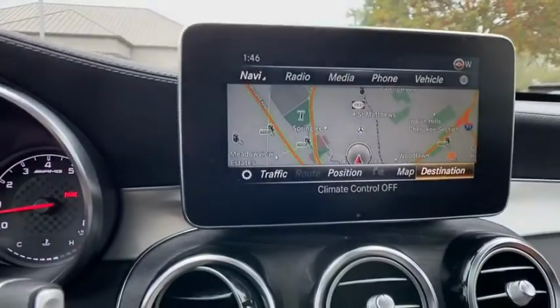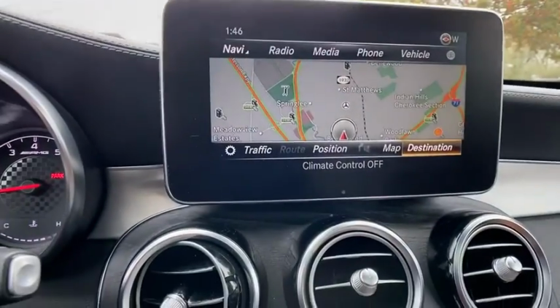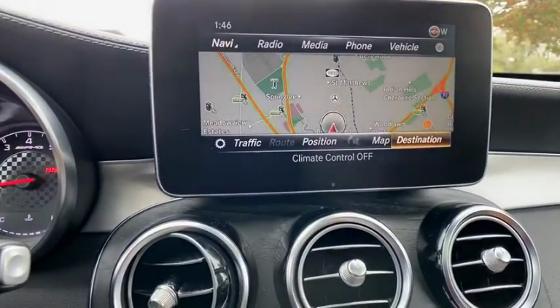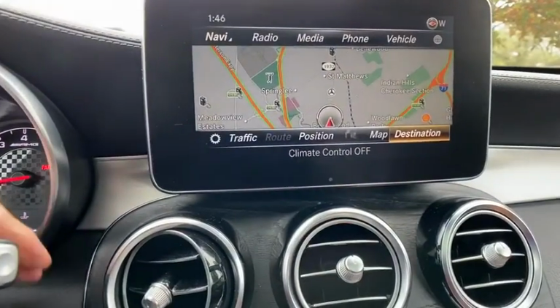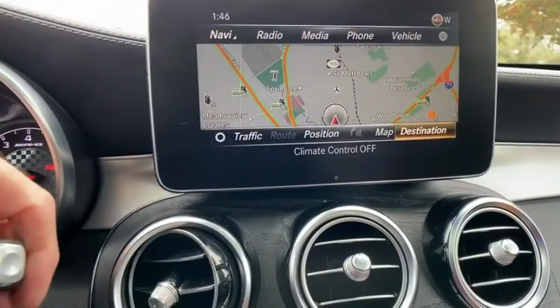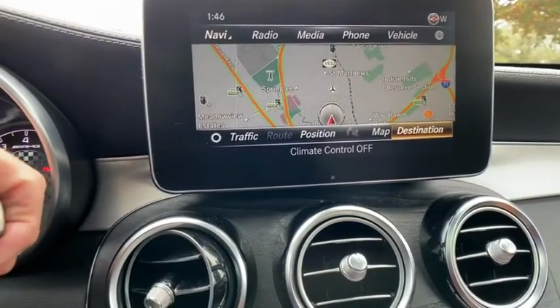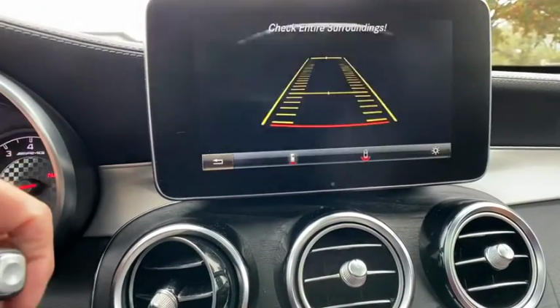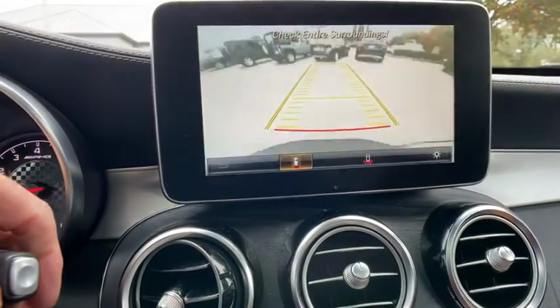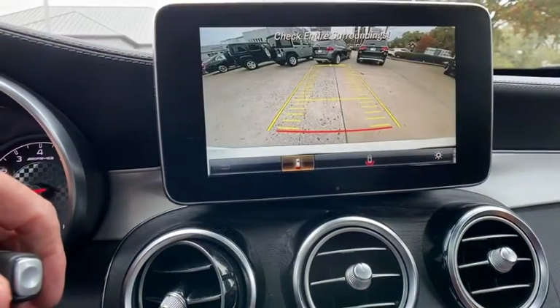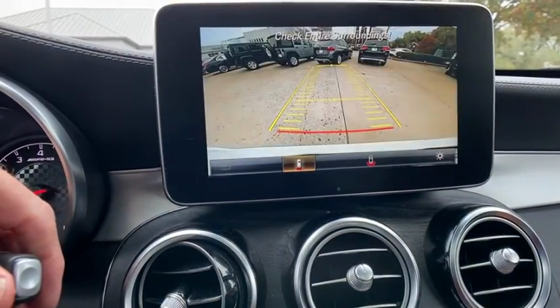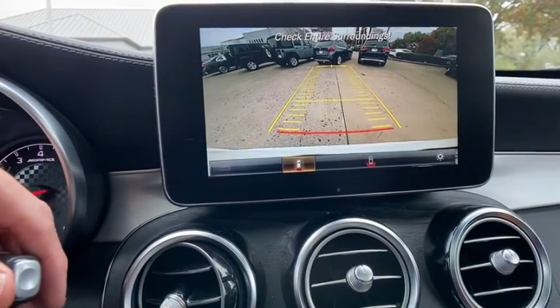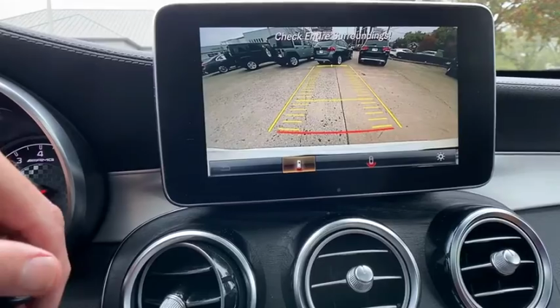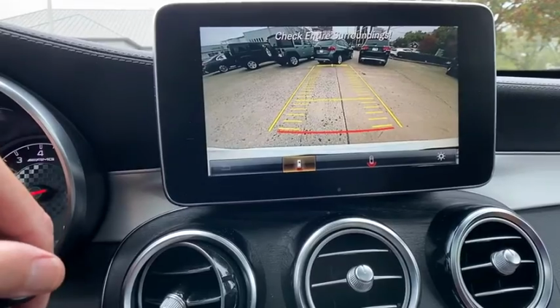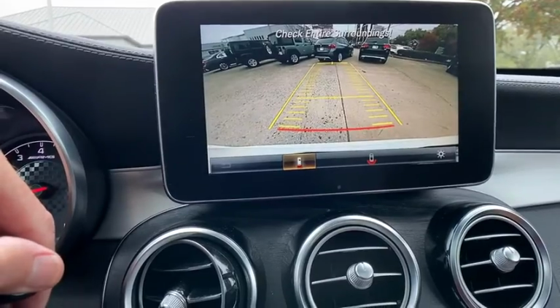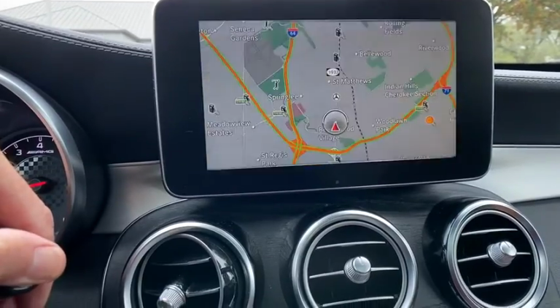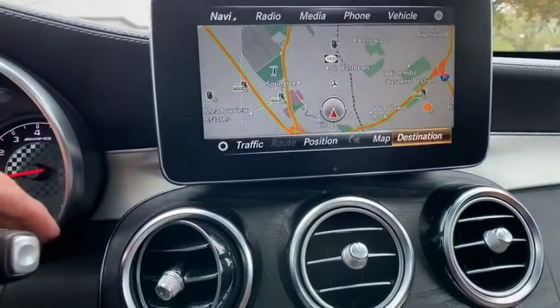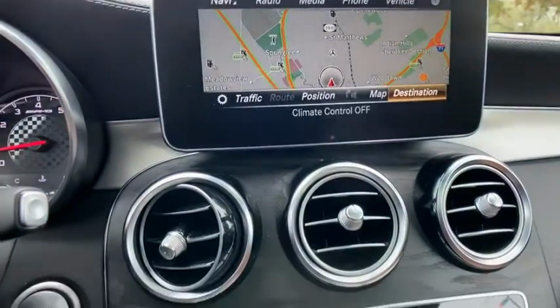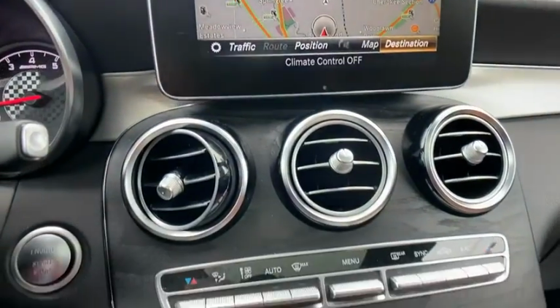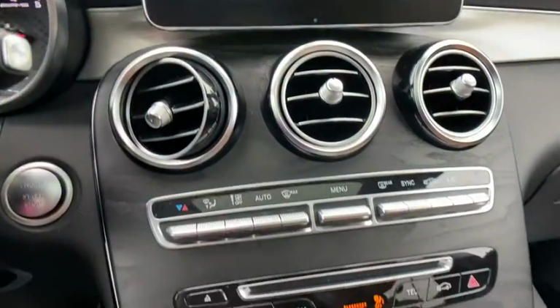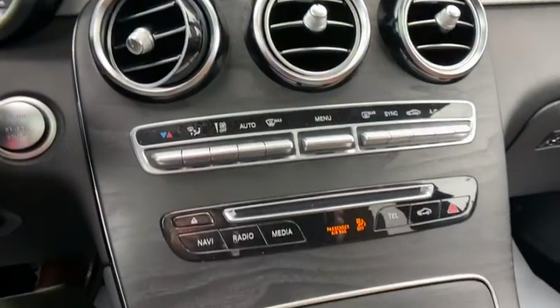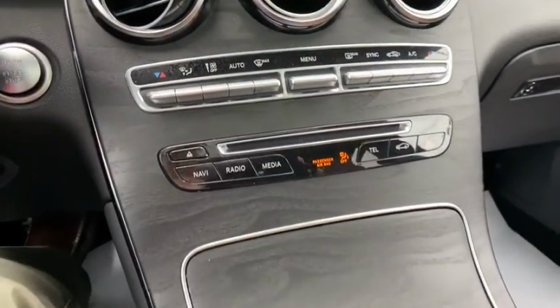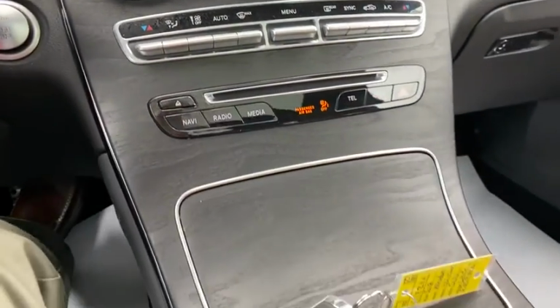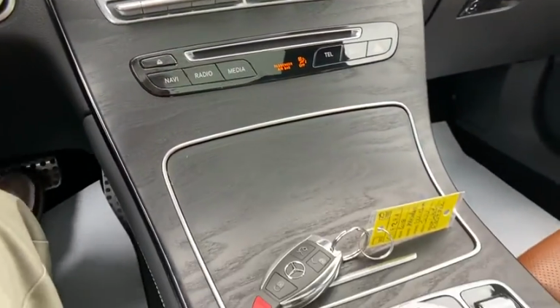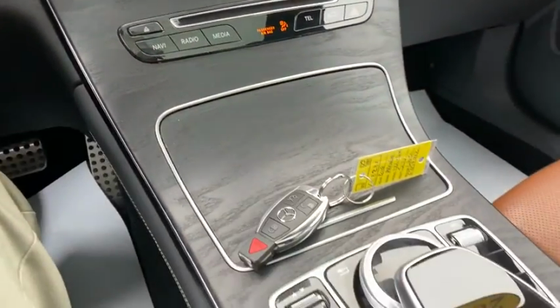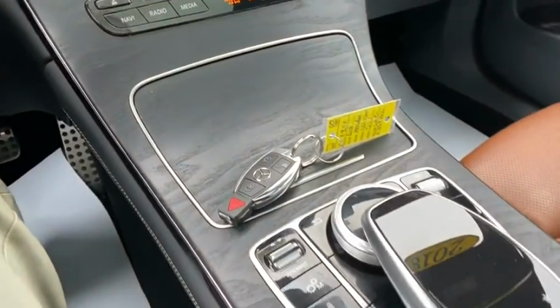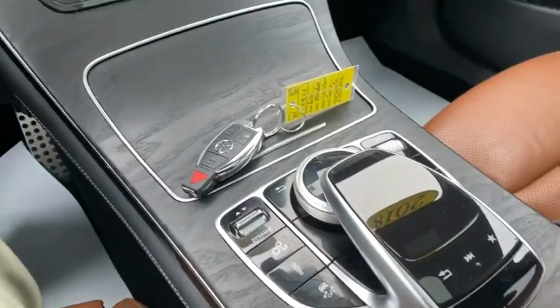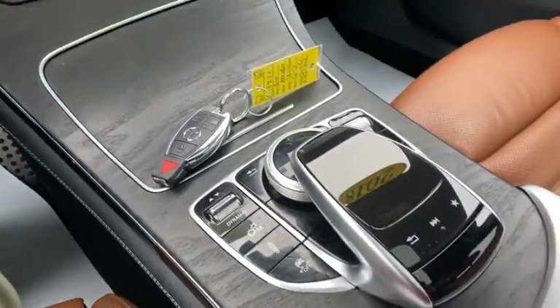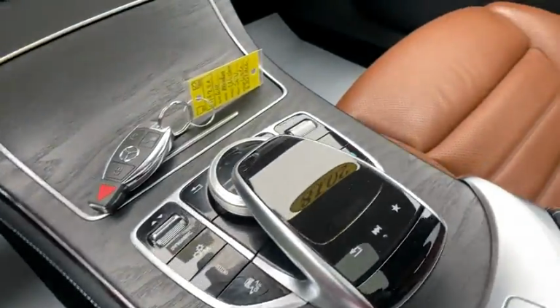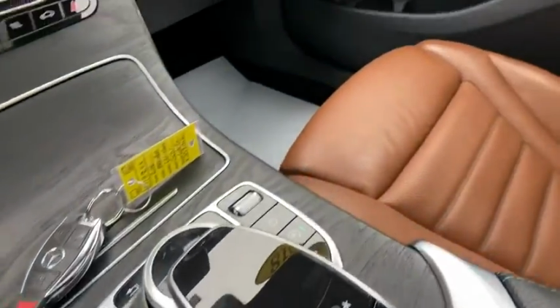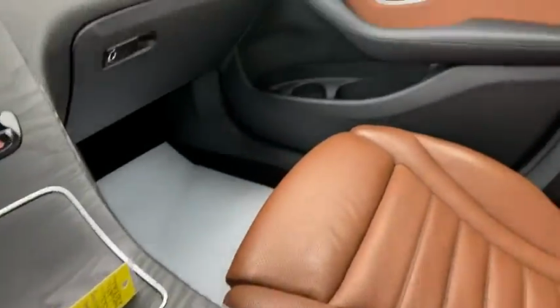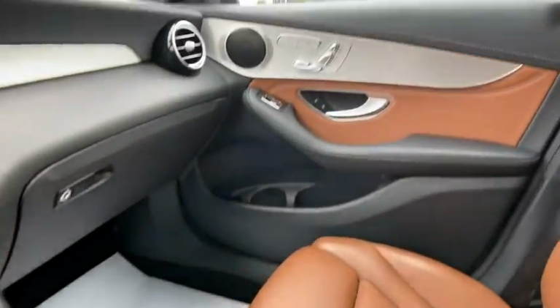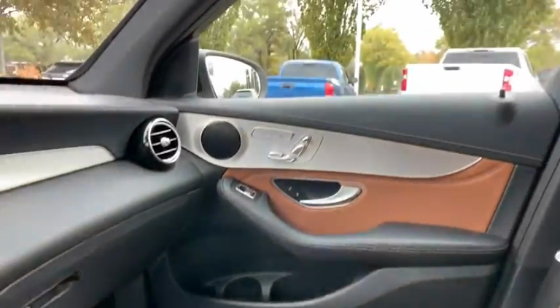Trip computer, CD player, security system, rear window defroster, electronic stability control, heated front seats, power windows, overhead console, panic alarm, tachometer, and brake assist.